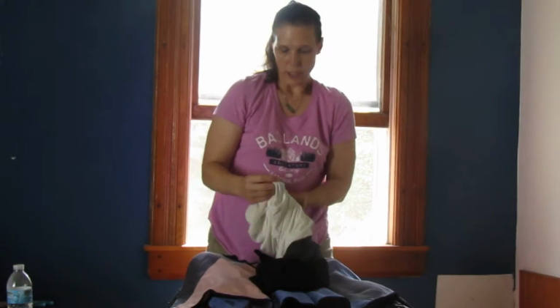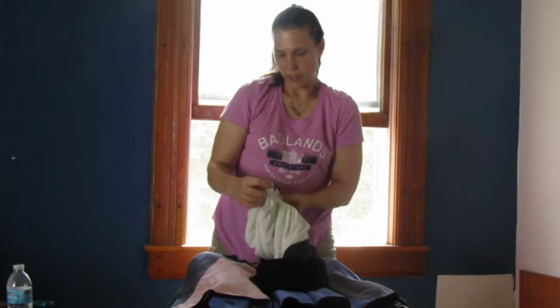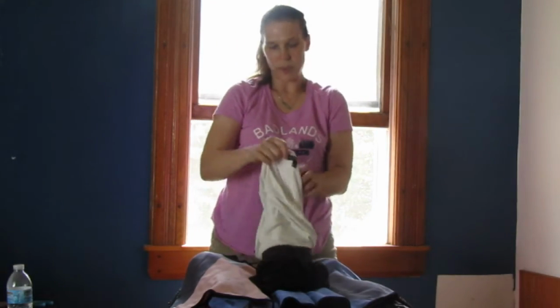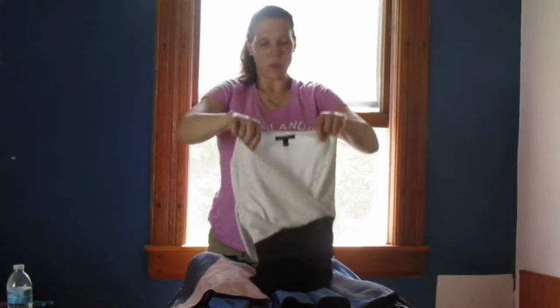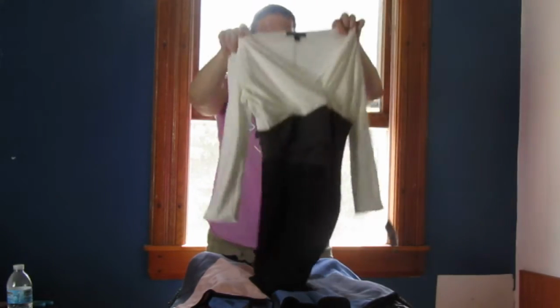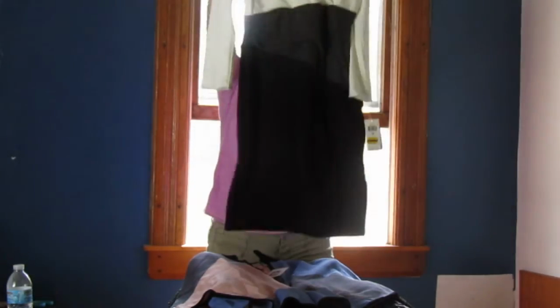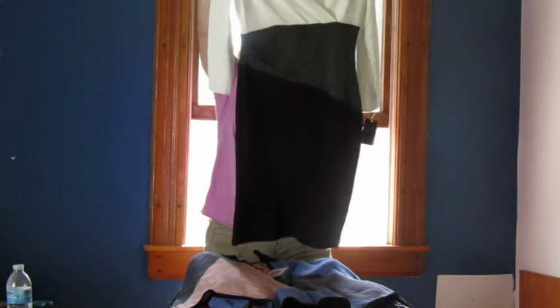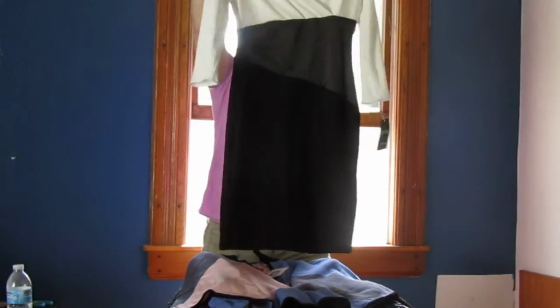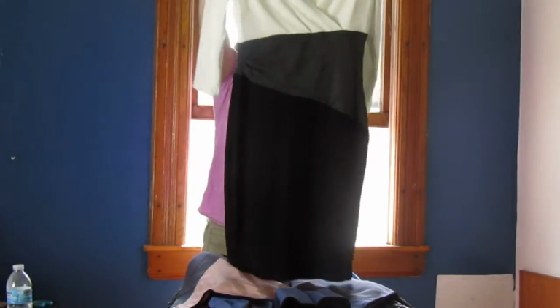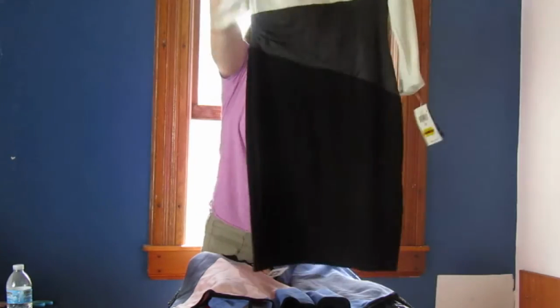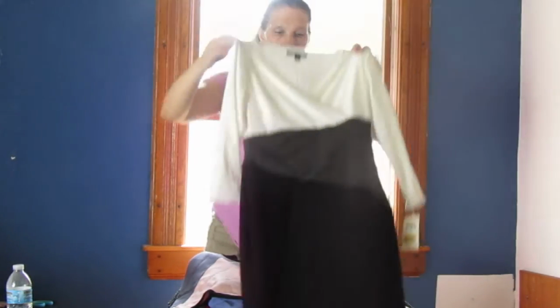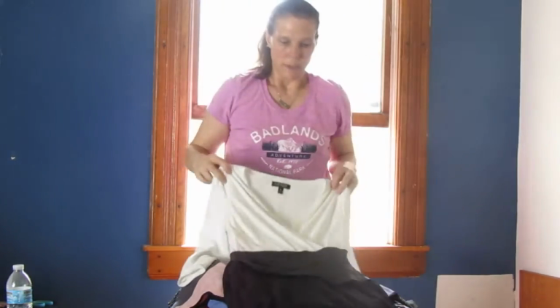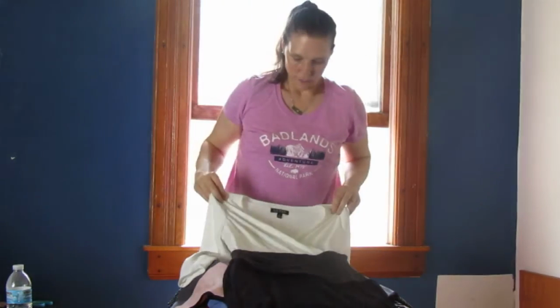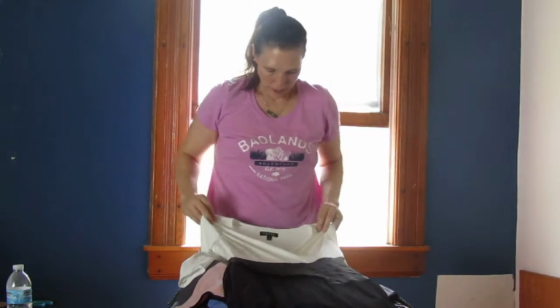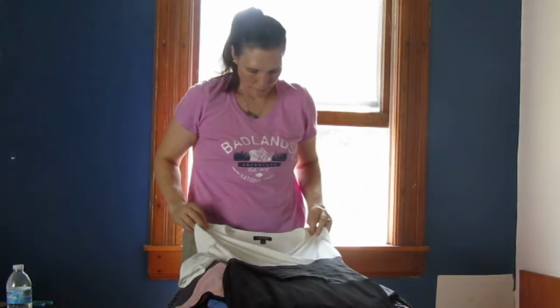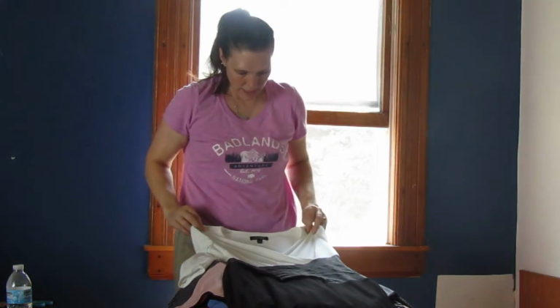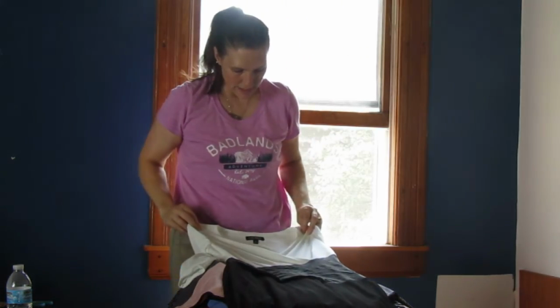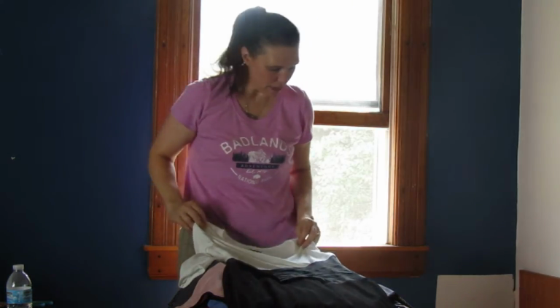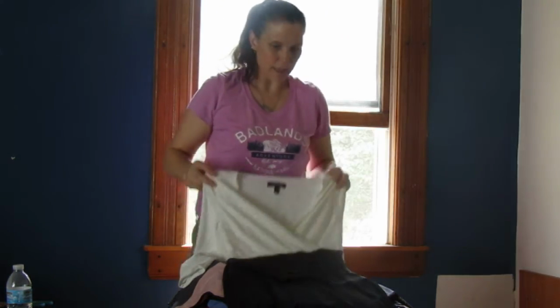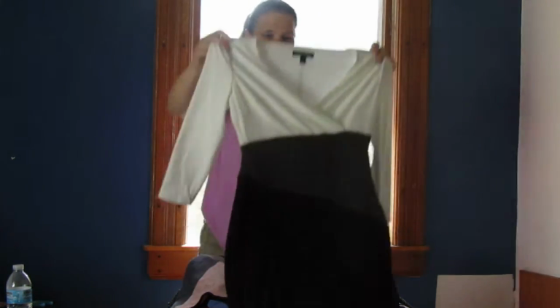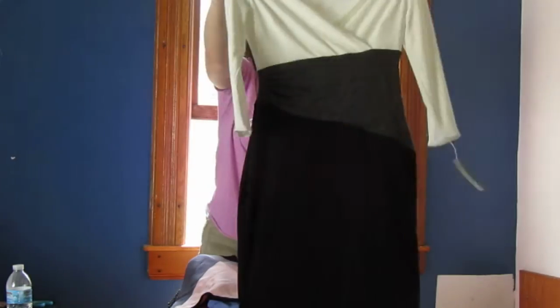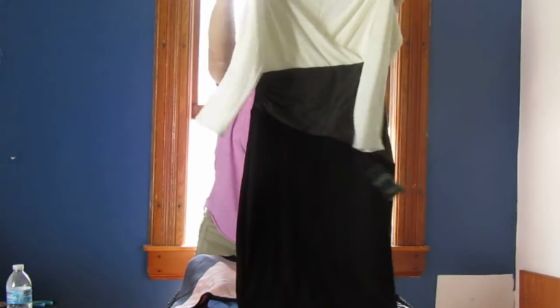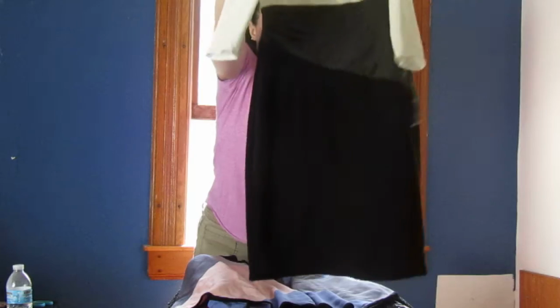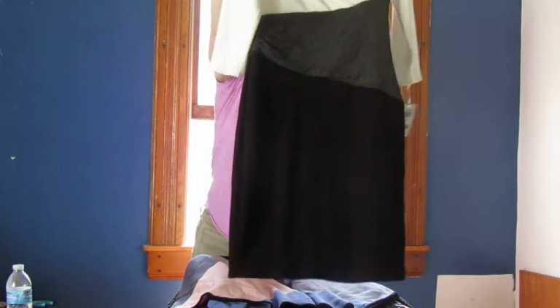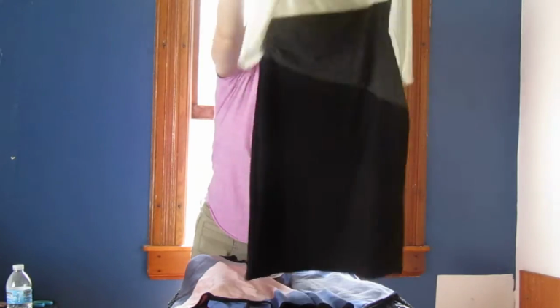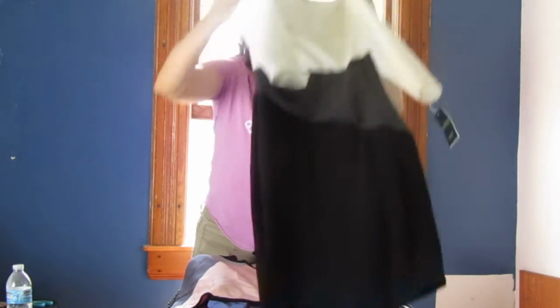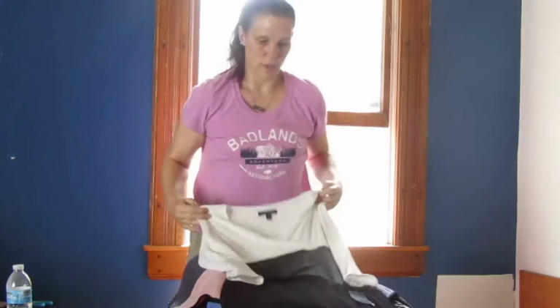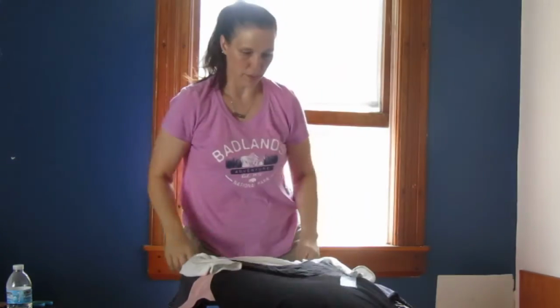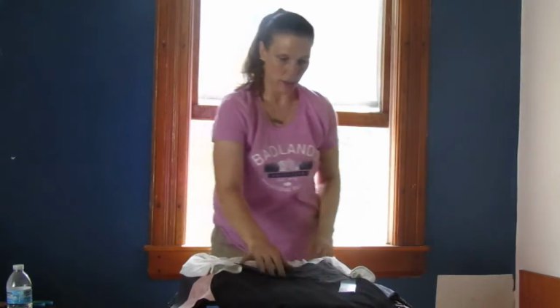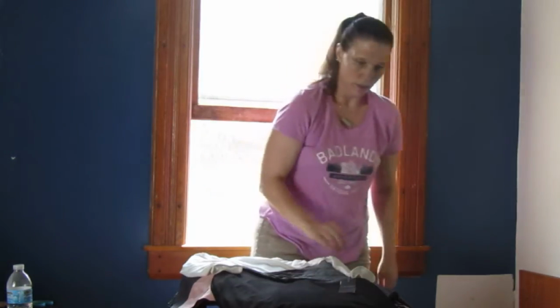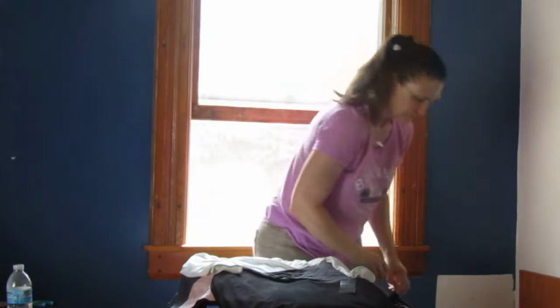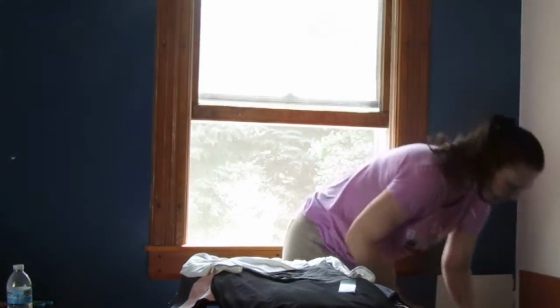Next we have a Lauren Ralph Lauren — beautiful, size 6 petite — an office dress or evening dress. Really really pretty.